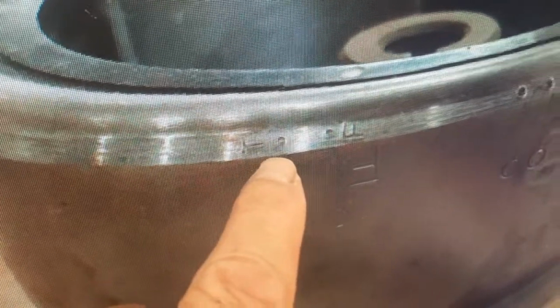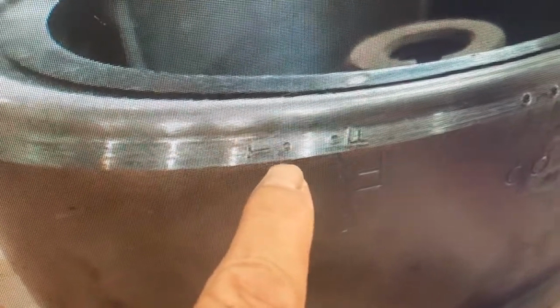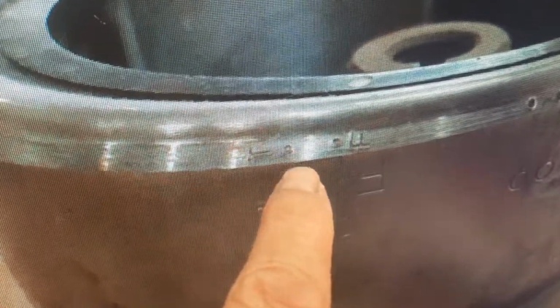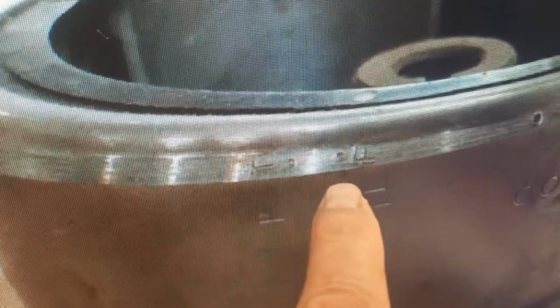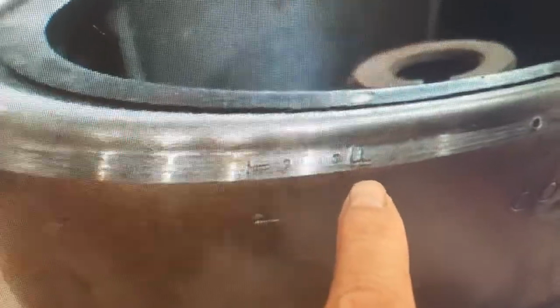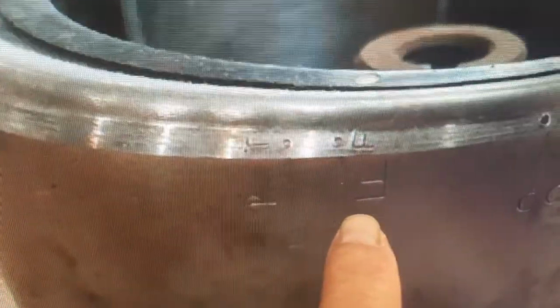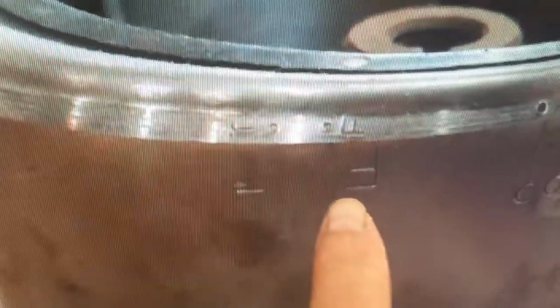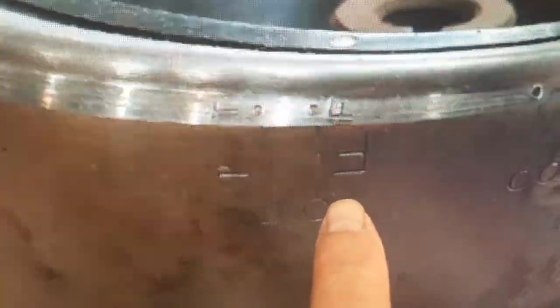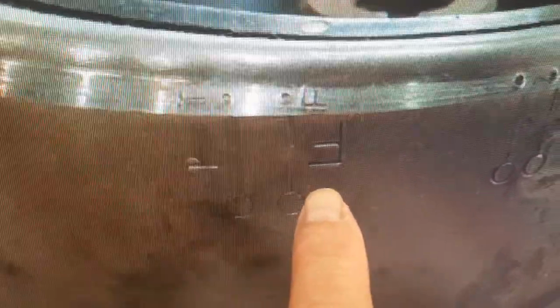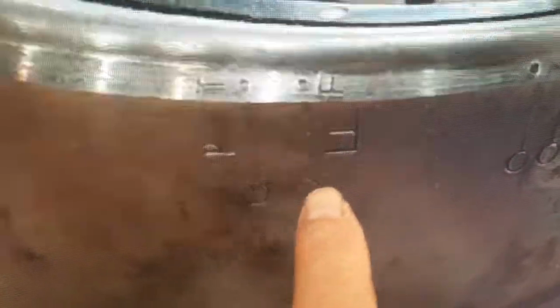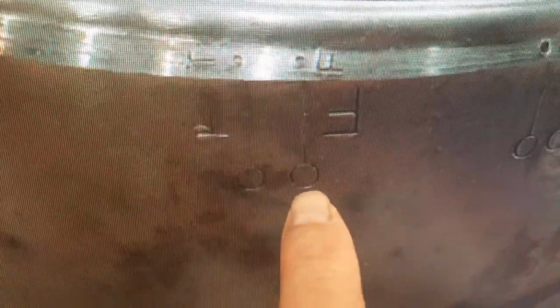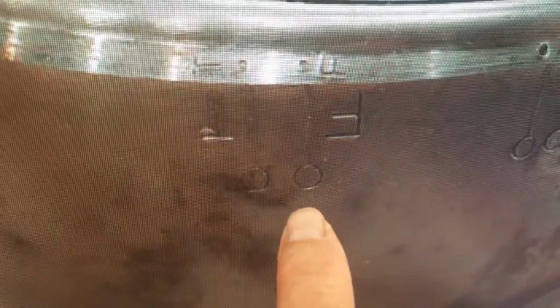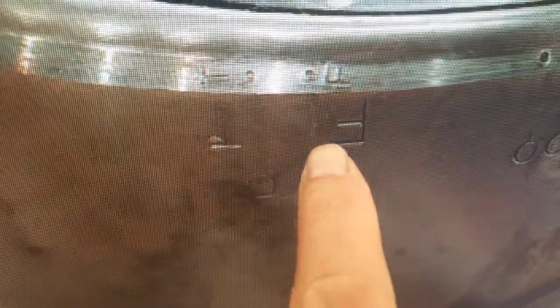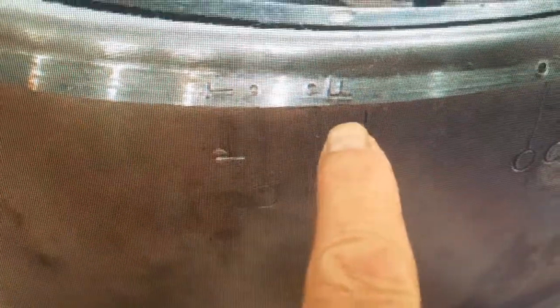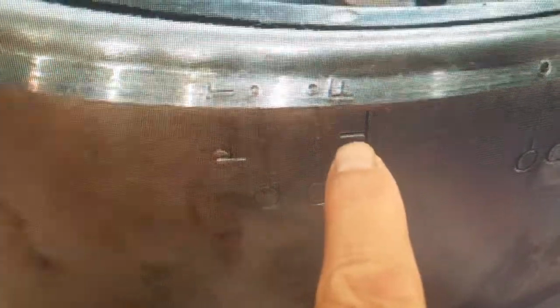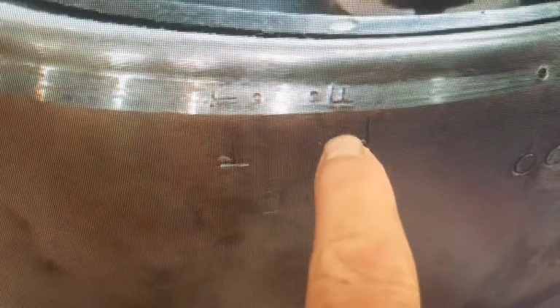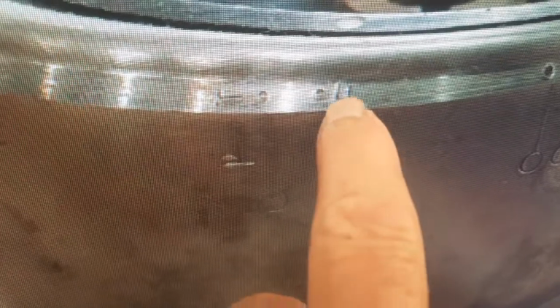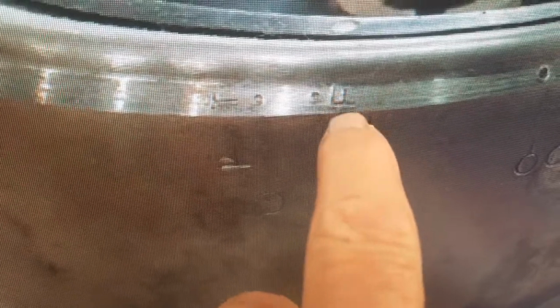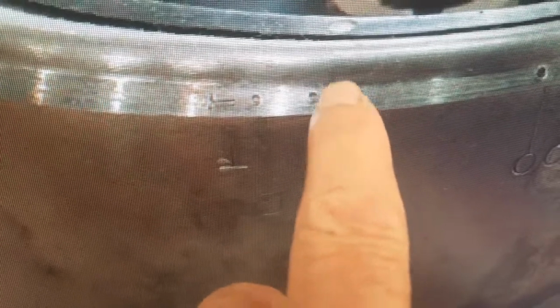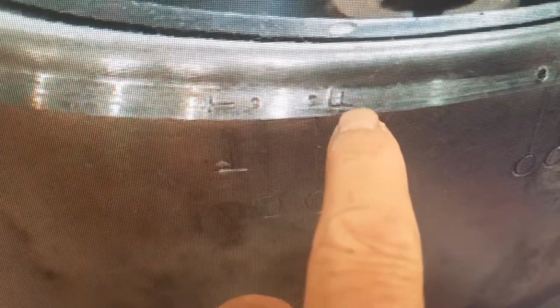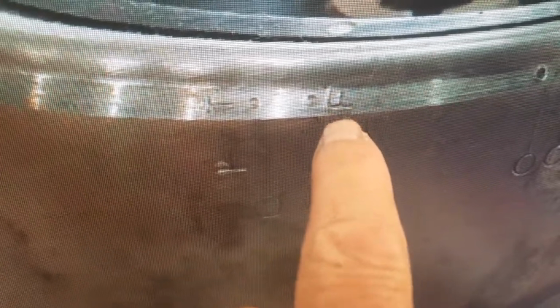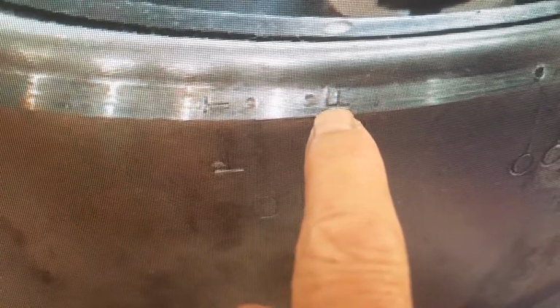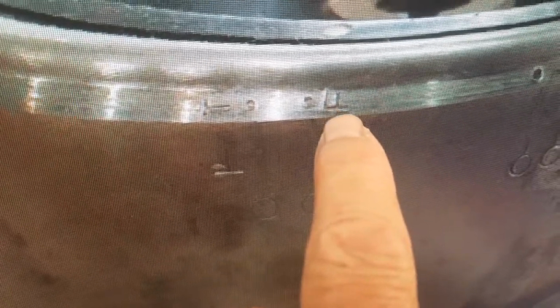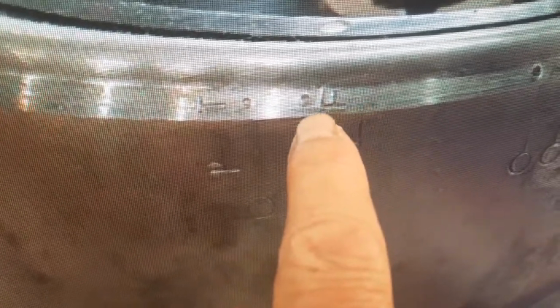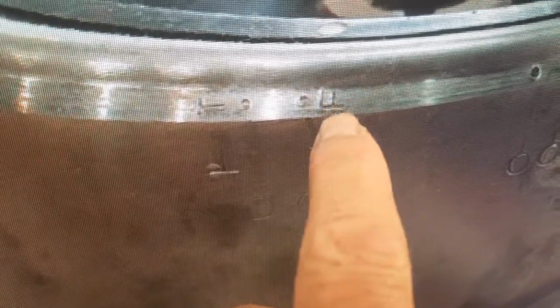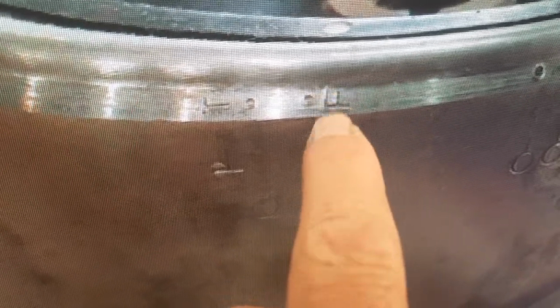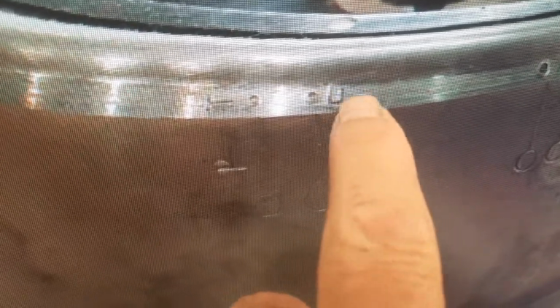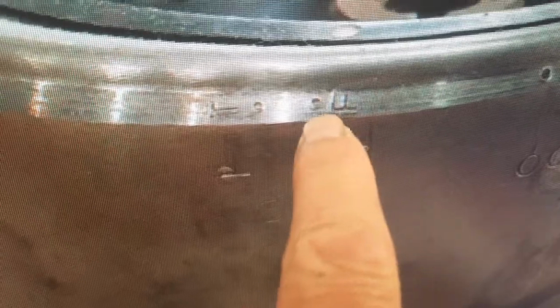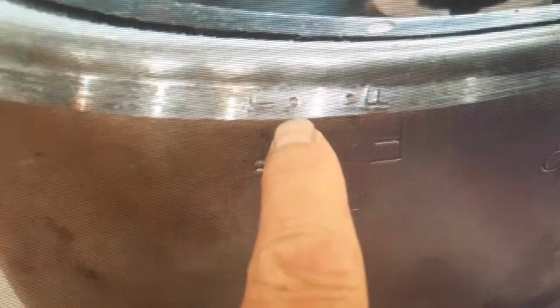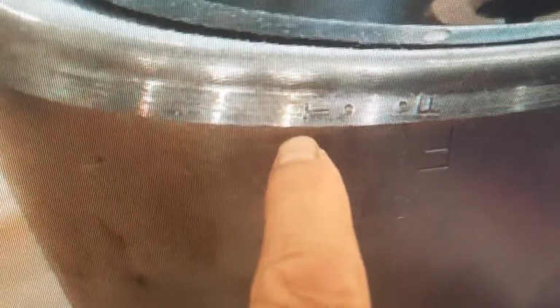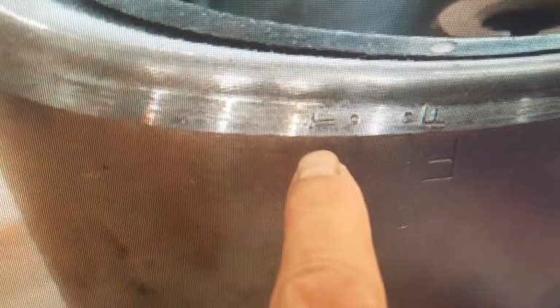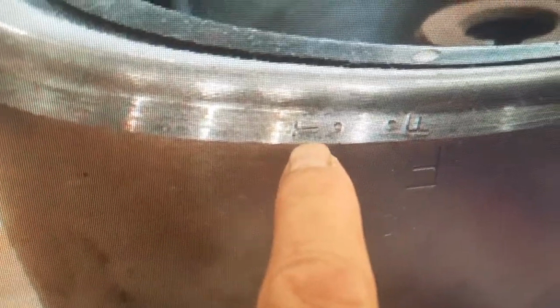What they did here is they turned the firing line. The F should have read F, but instead it's reading on its side. So there's the F and there's the T.